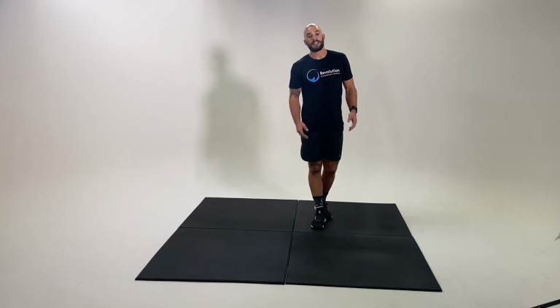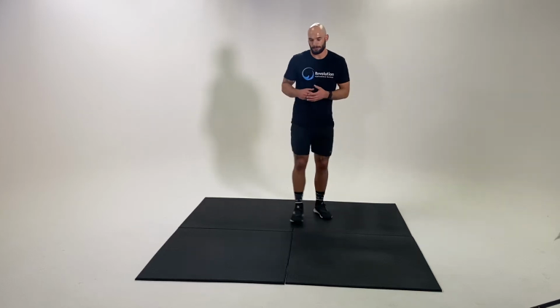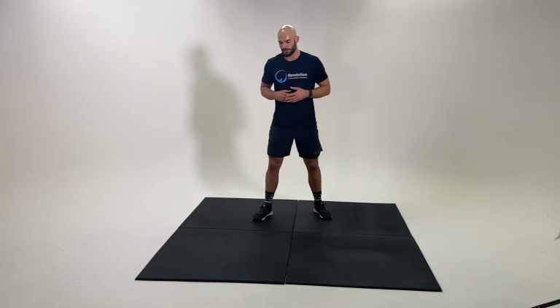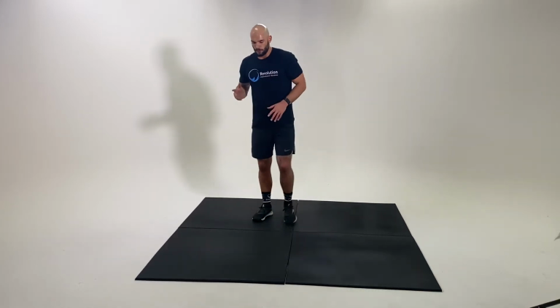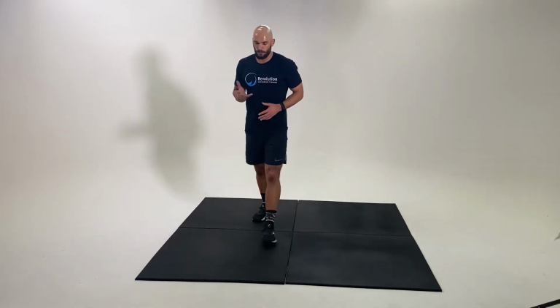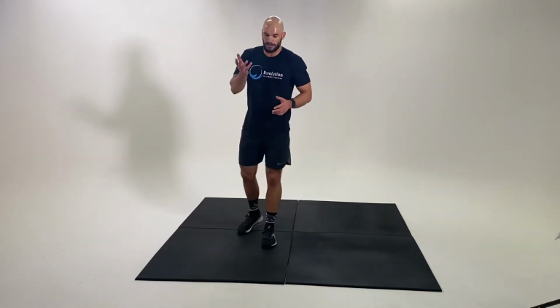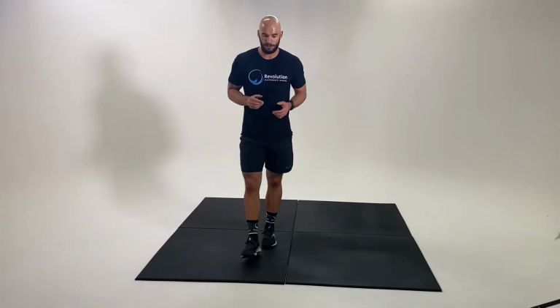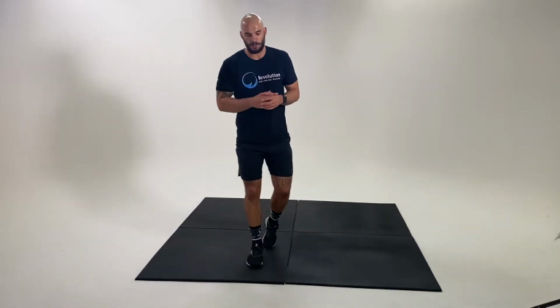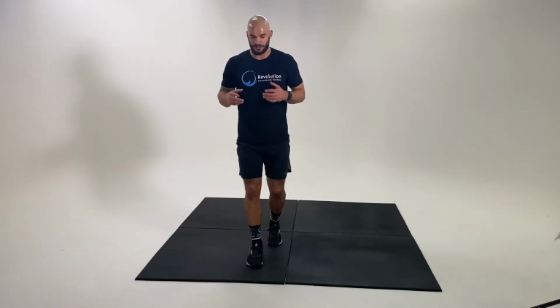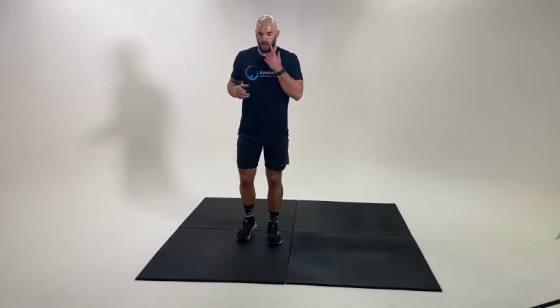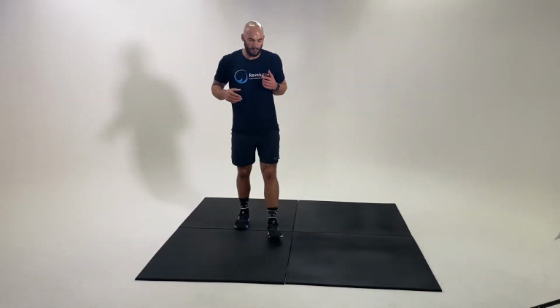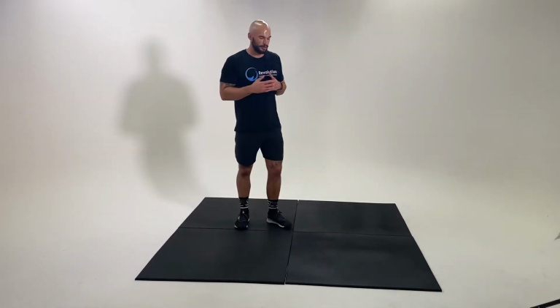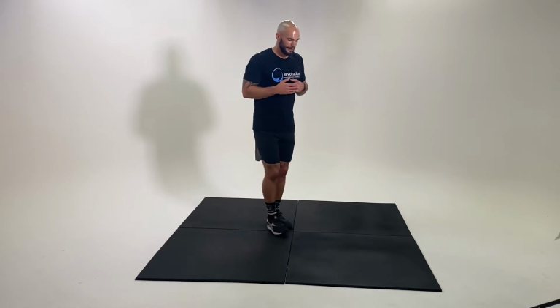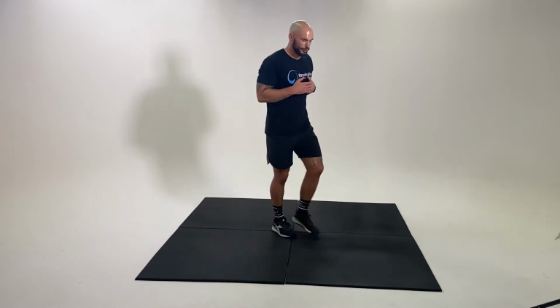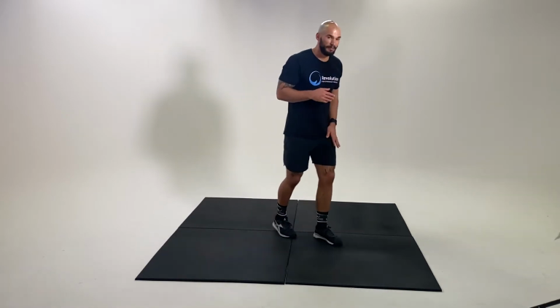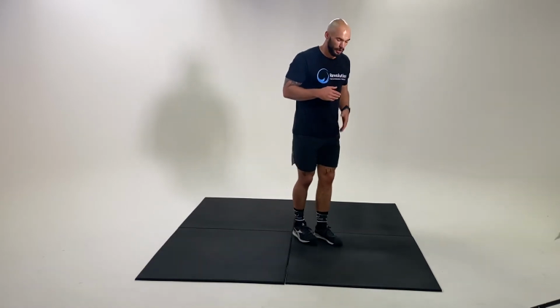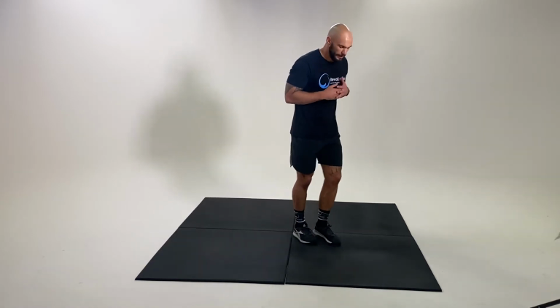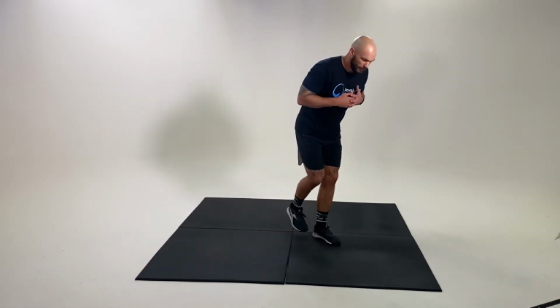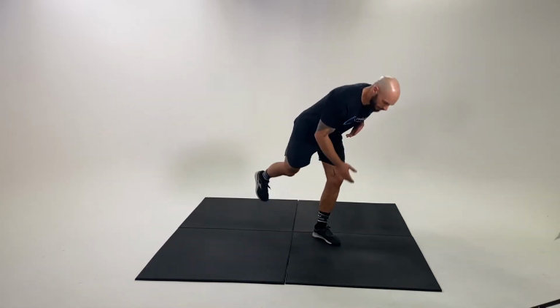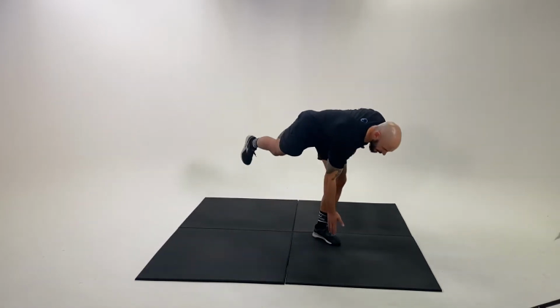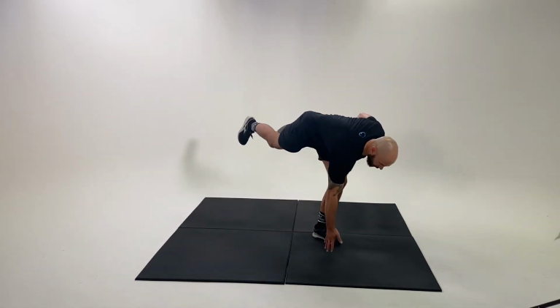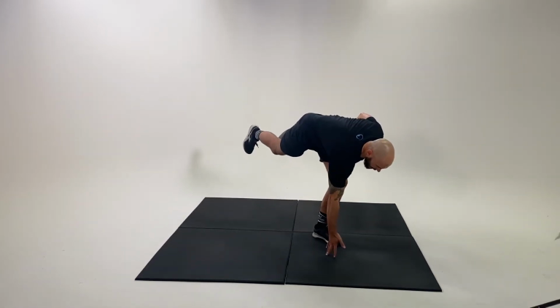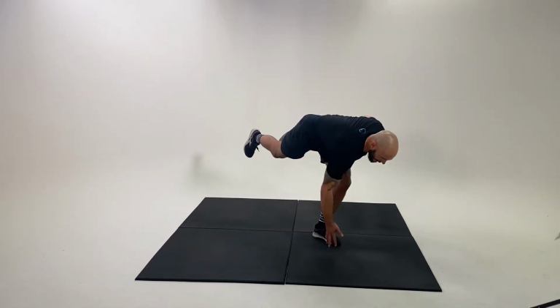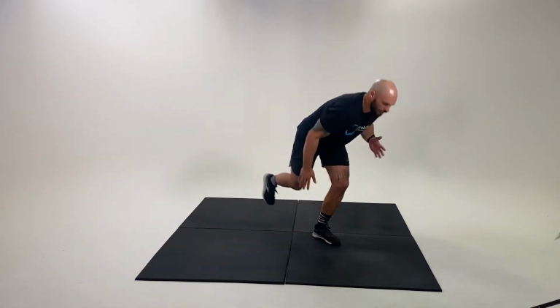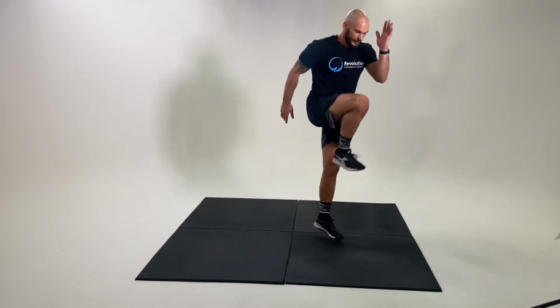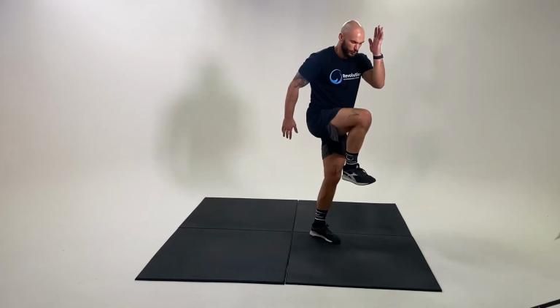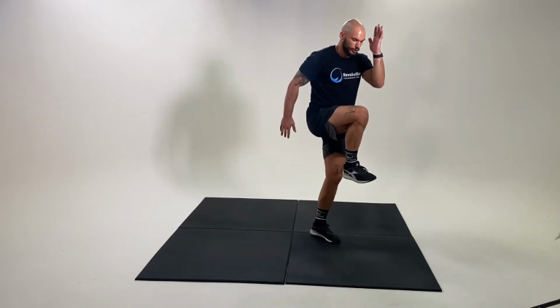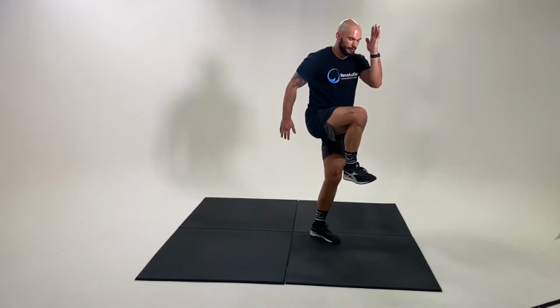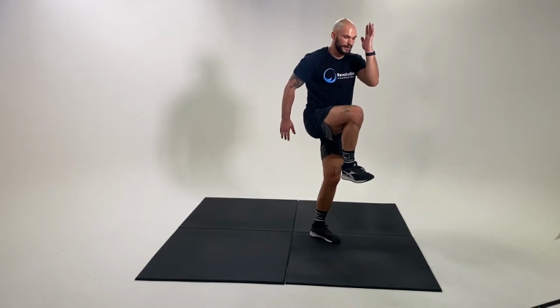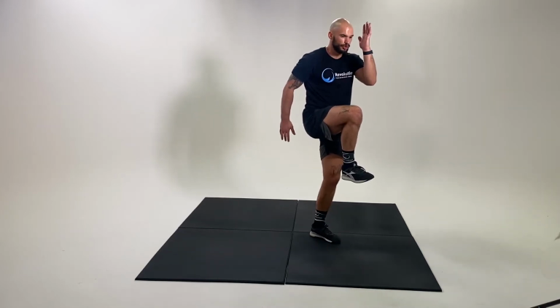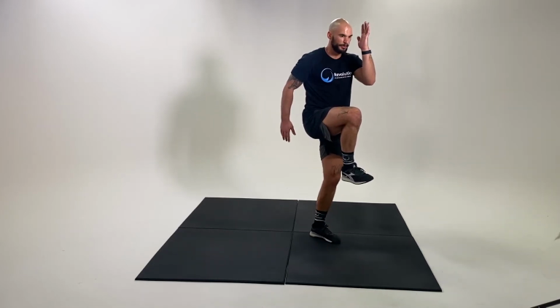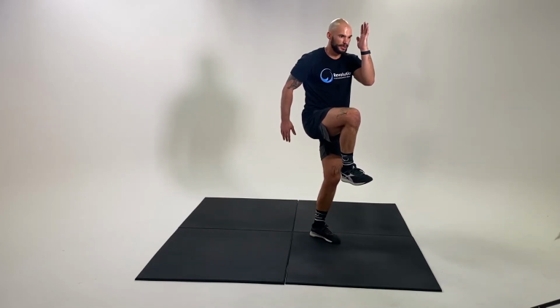Runners skip — a great movement to build explosiveness. What we're going to be doing is using one foot at a time: kick back, touch the floor, and as I drive that leg through, I'm going to try and get off the ground into a strong sprinting position.